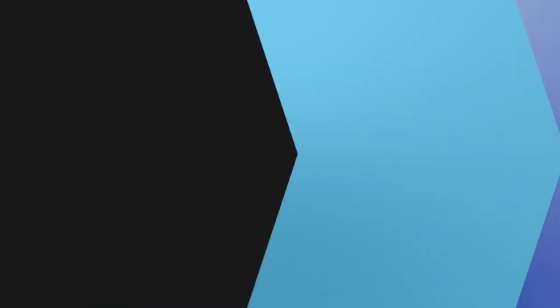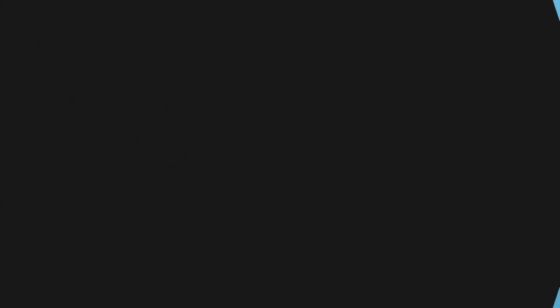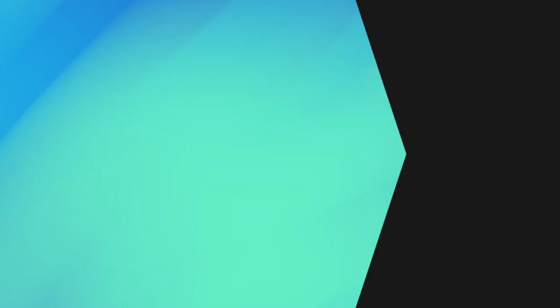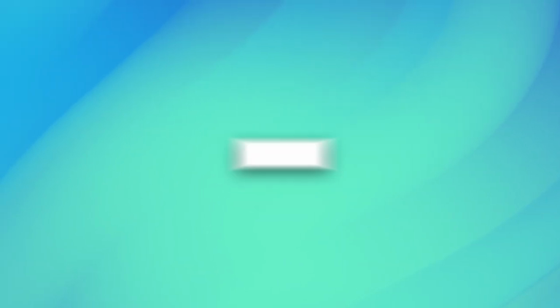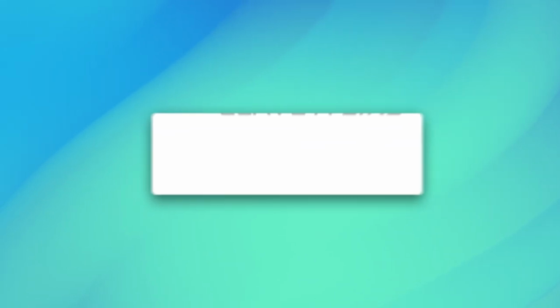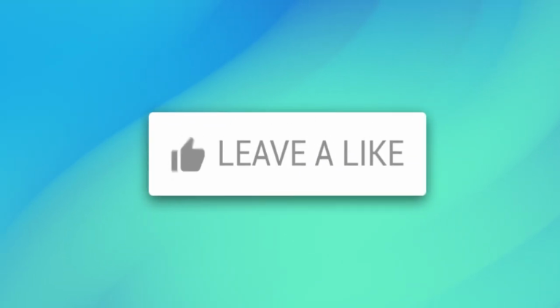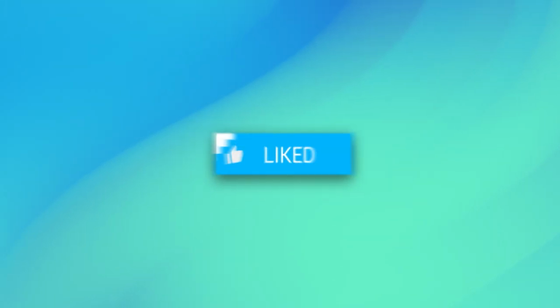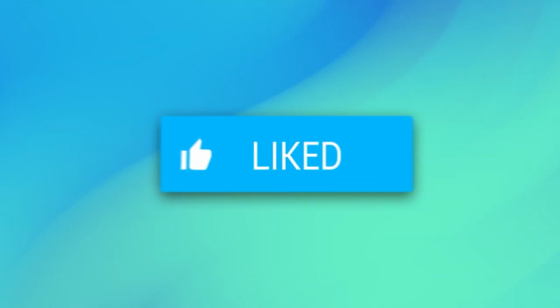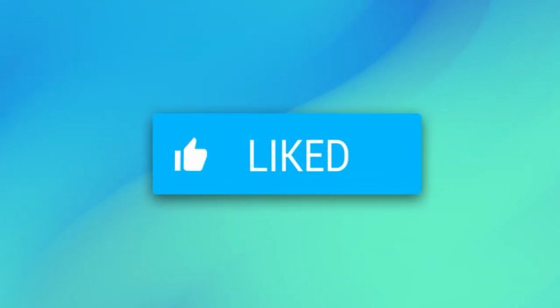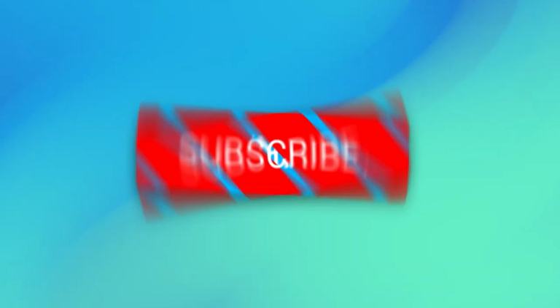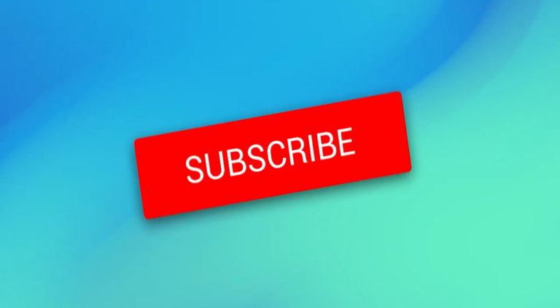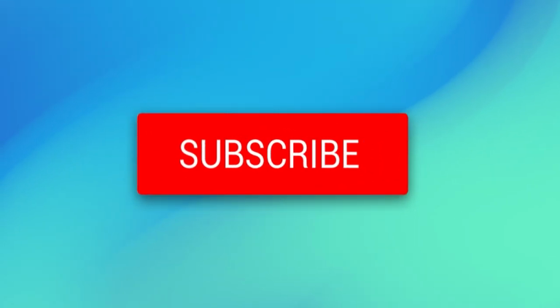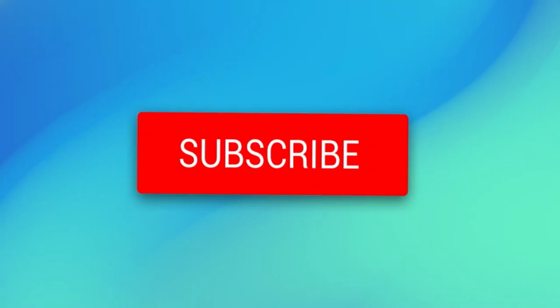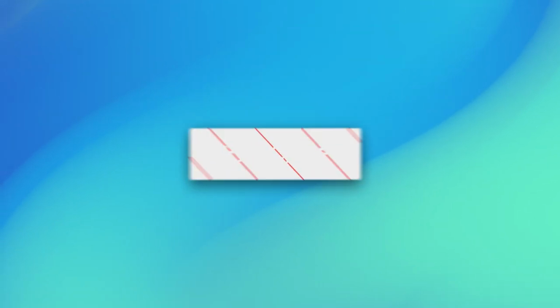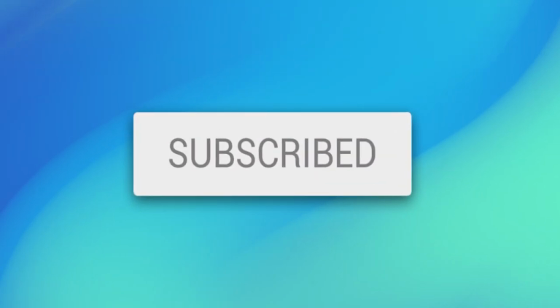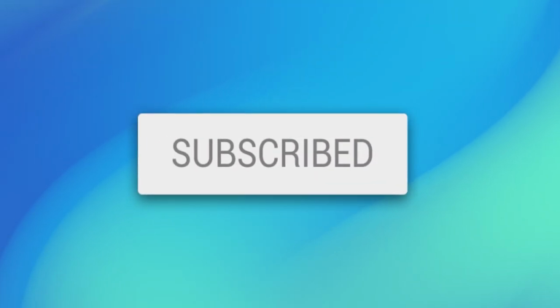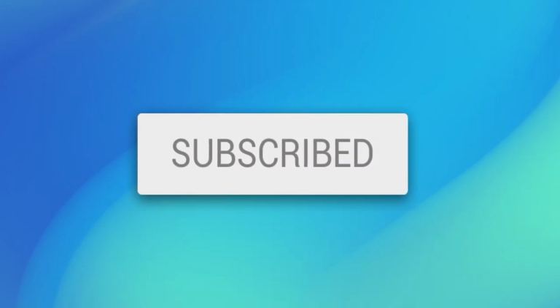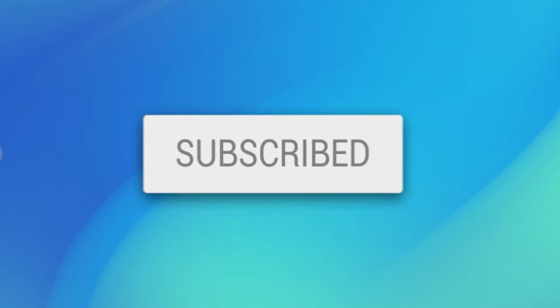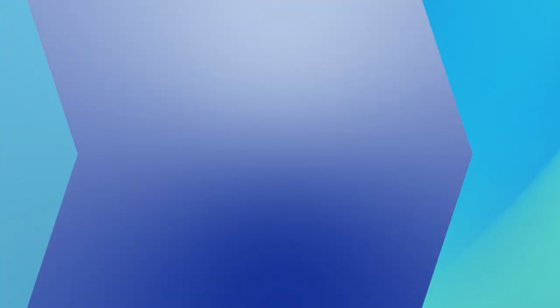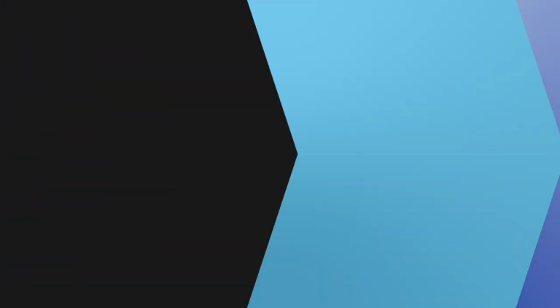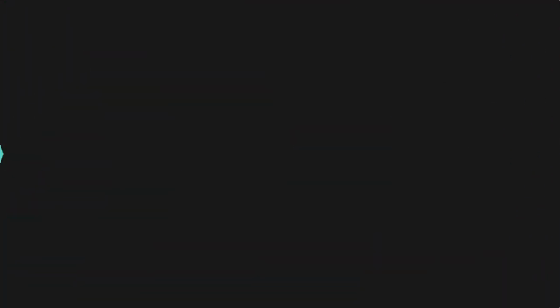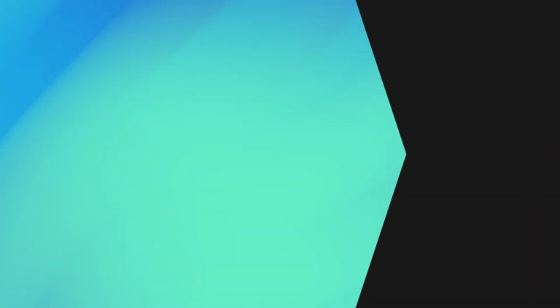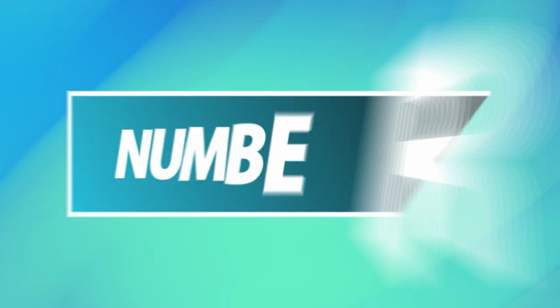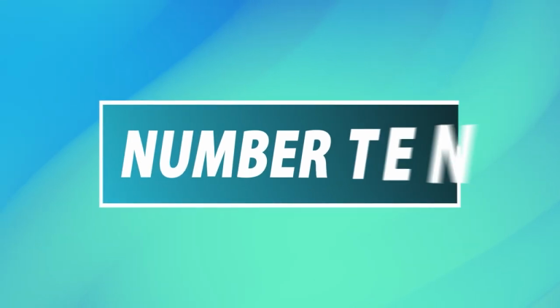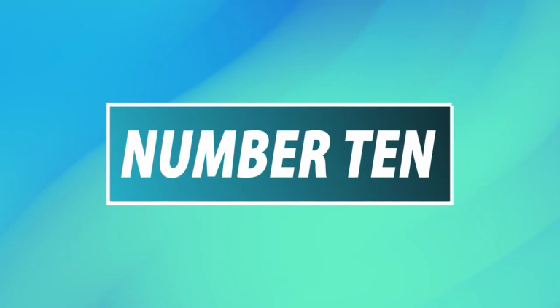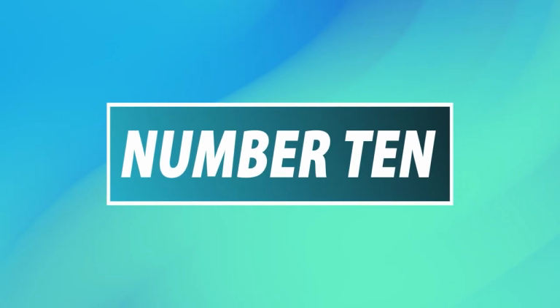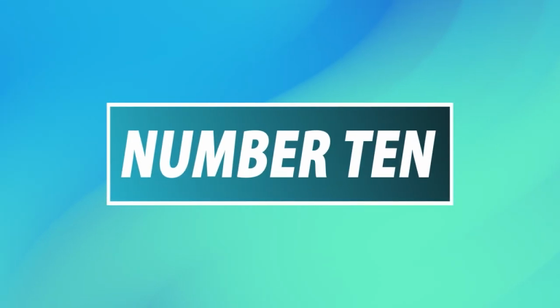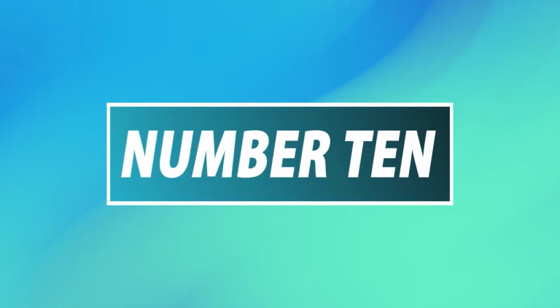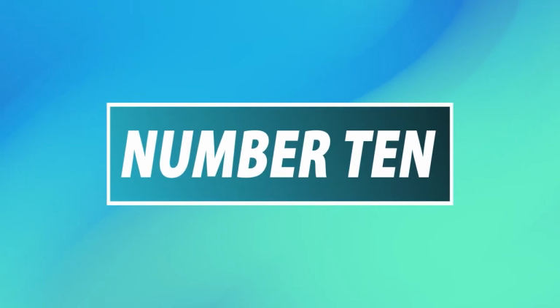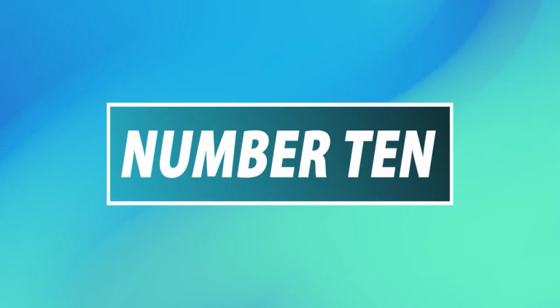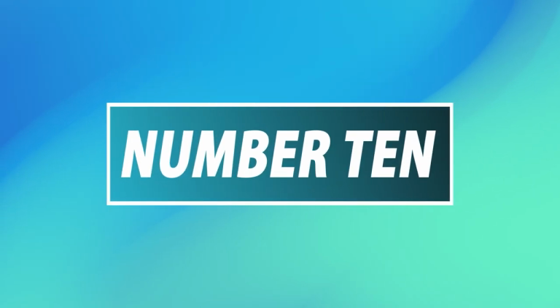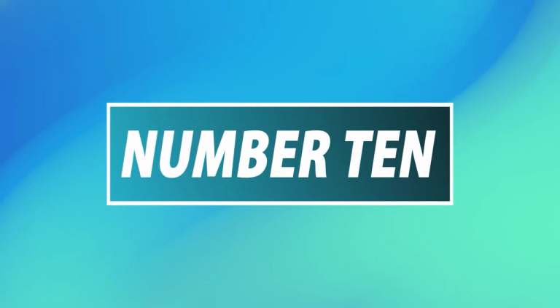Before we begin, remember to drop a like, hit that subscribe button, and wait to find out what number one is. Number 10: Most of the blades aren't so great.